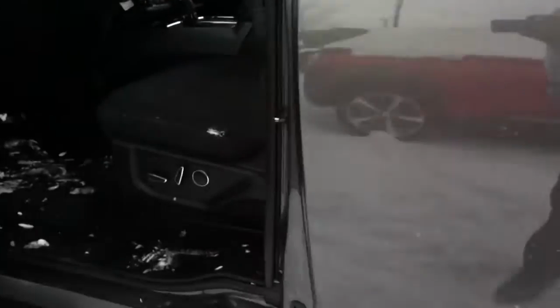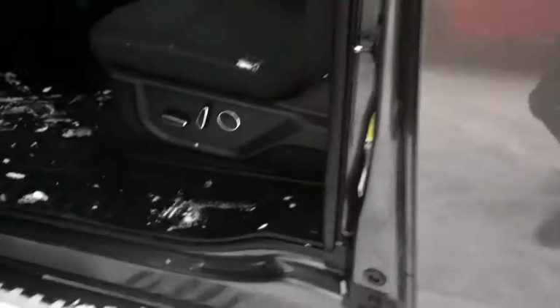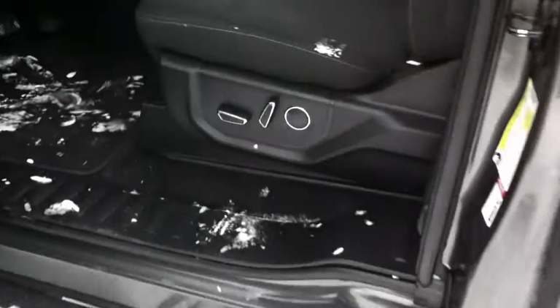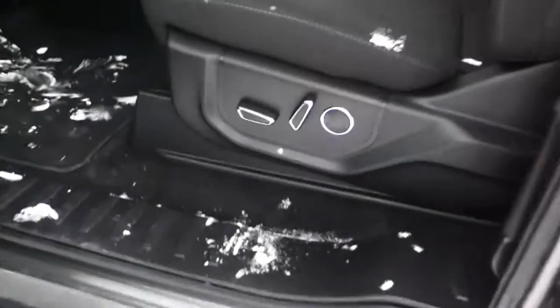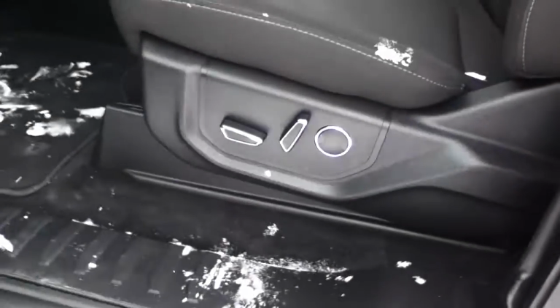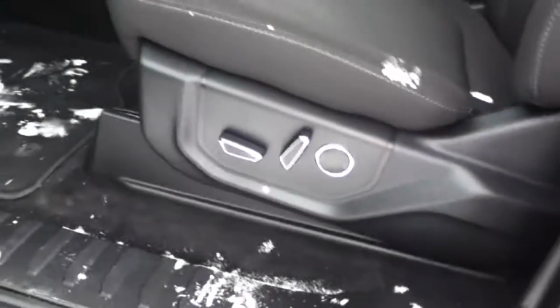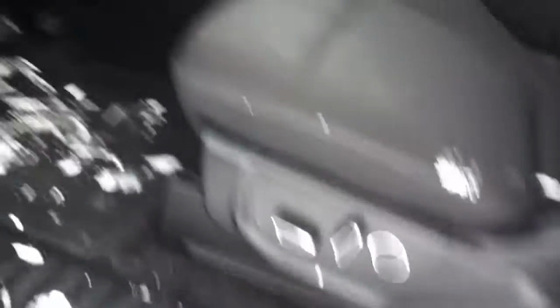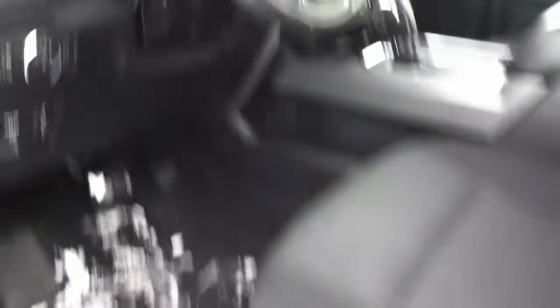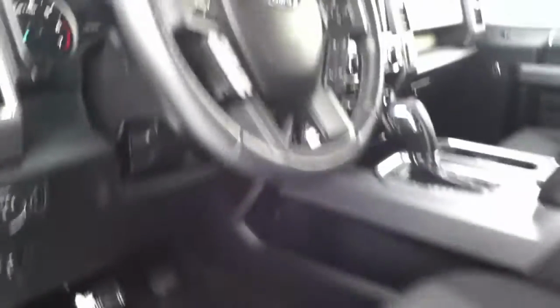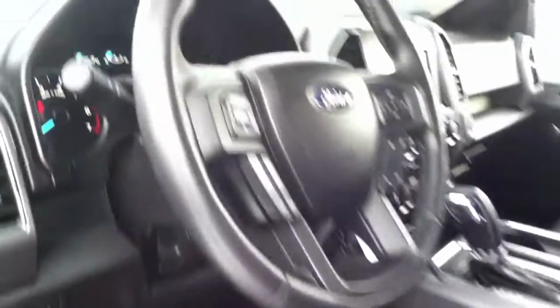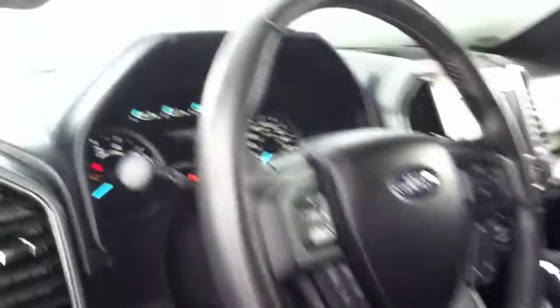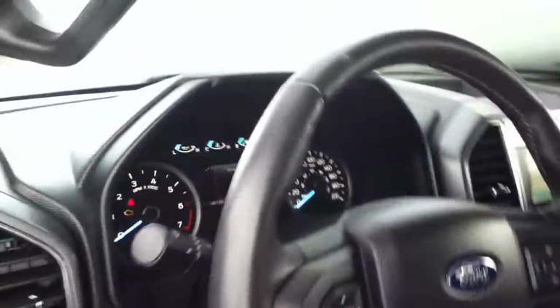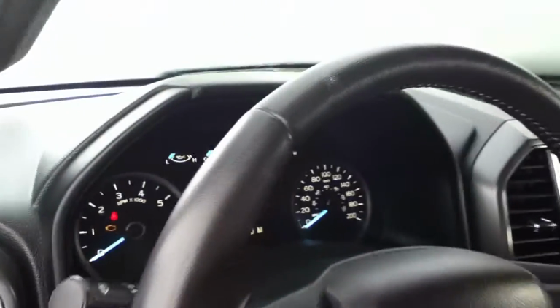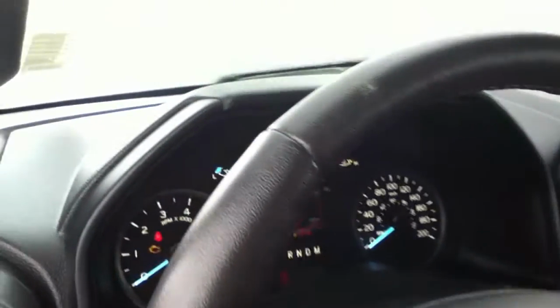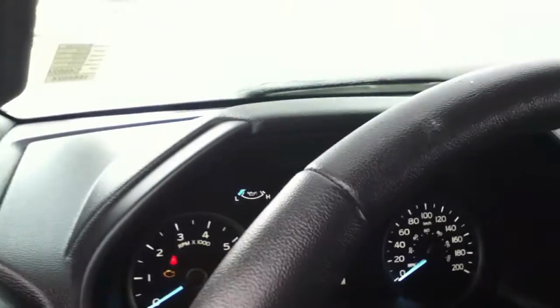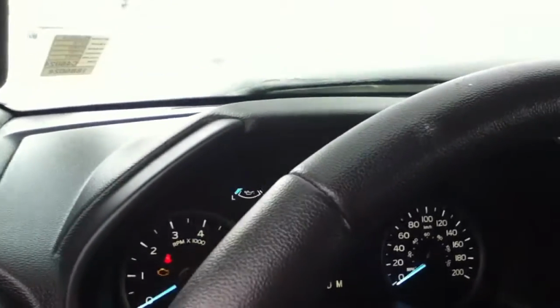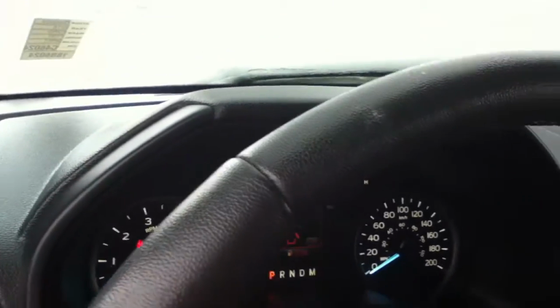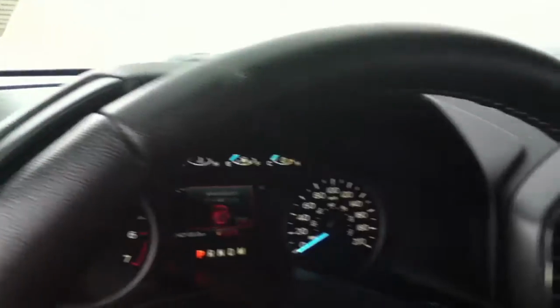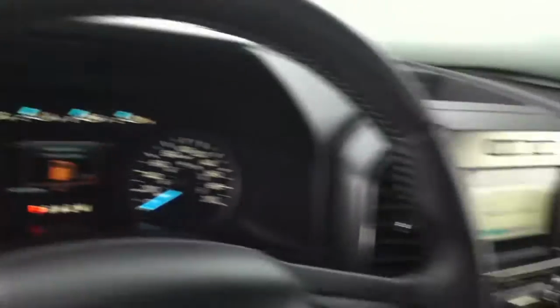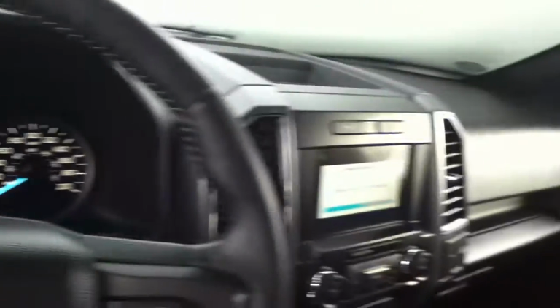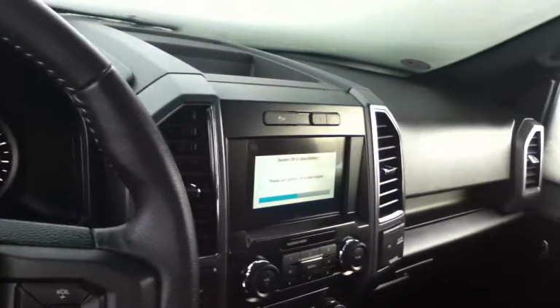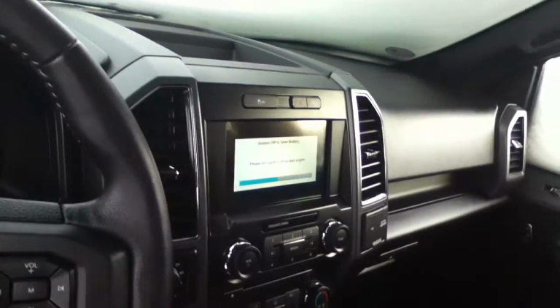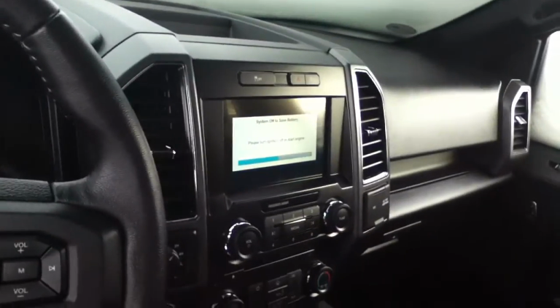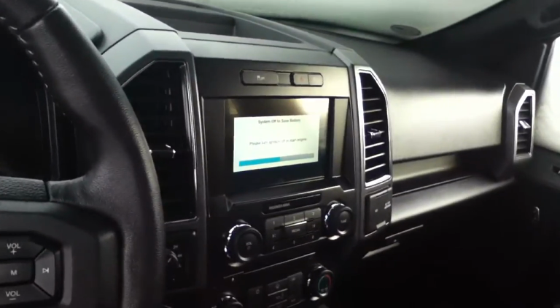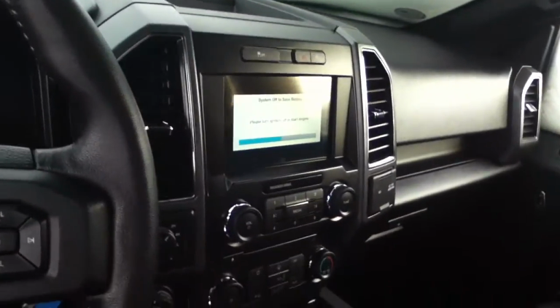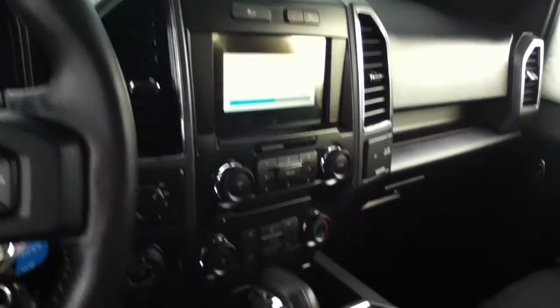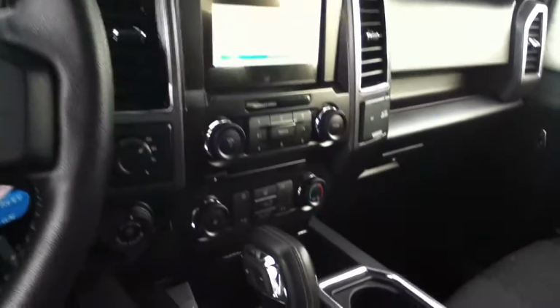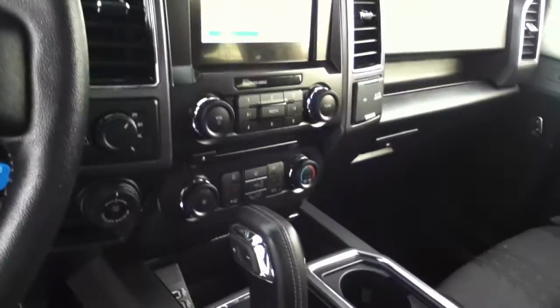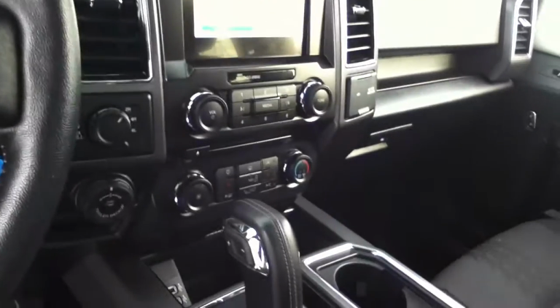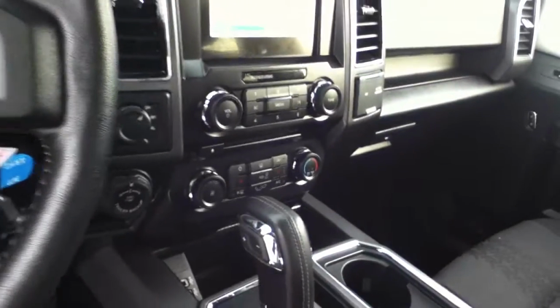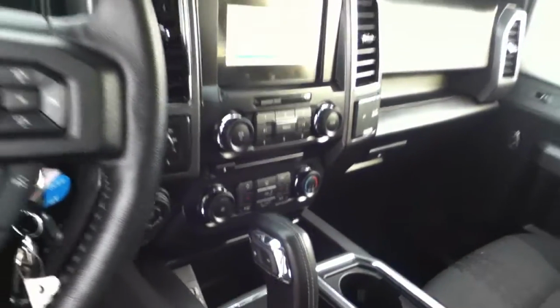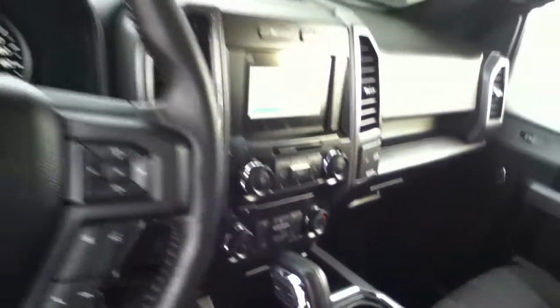Inside the truck you get power seats, and it only has 40,000 kilometers on it. You have all your multimedia options, heated seats, and a backup camera.